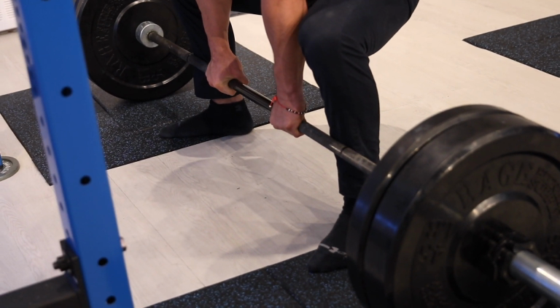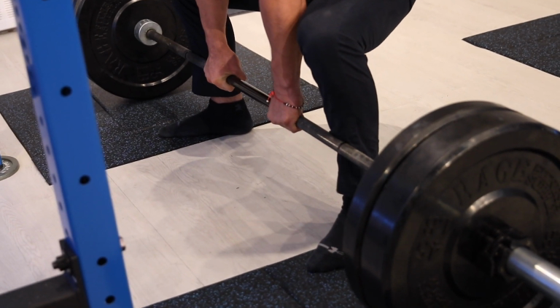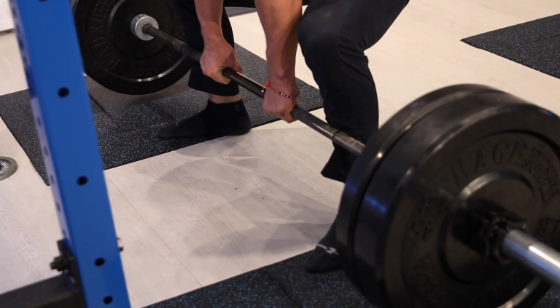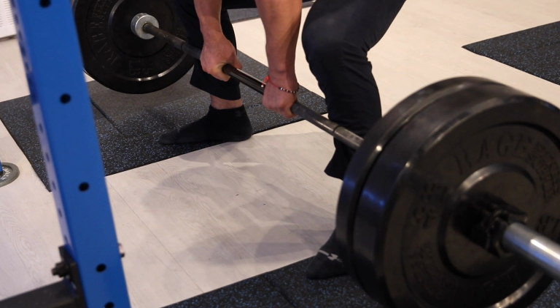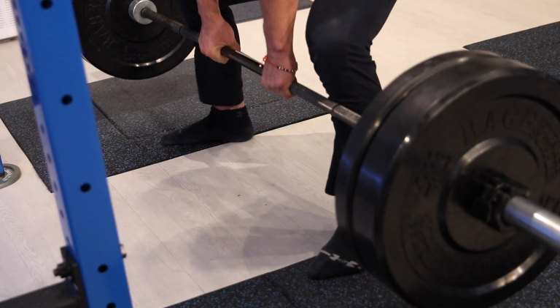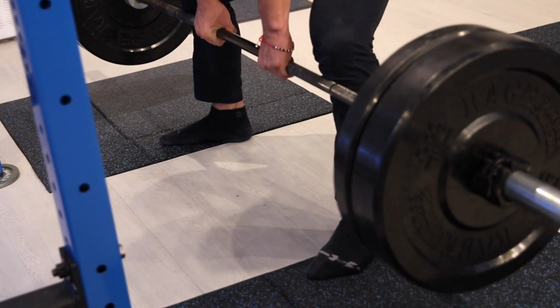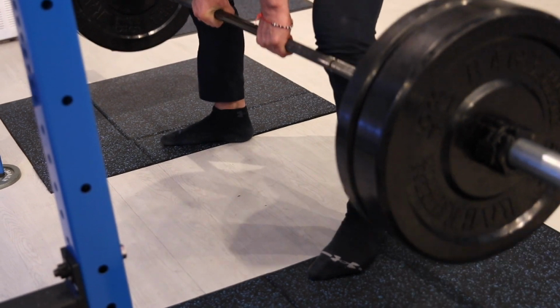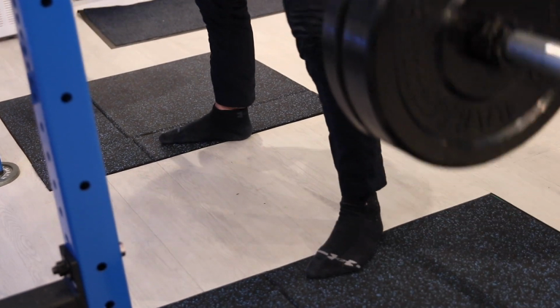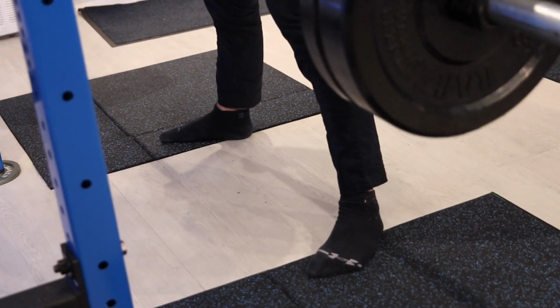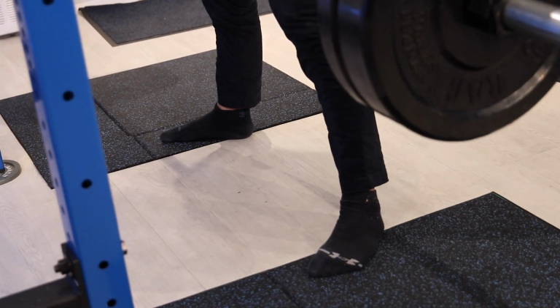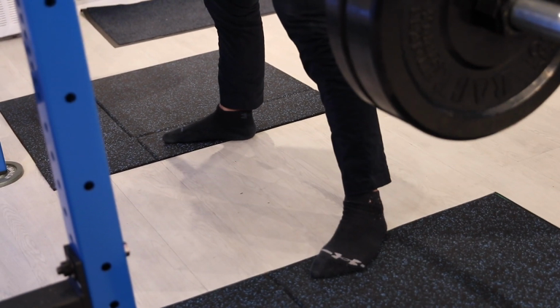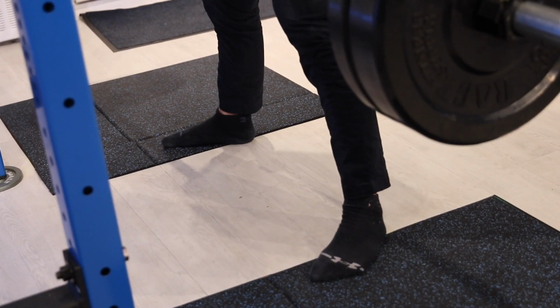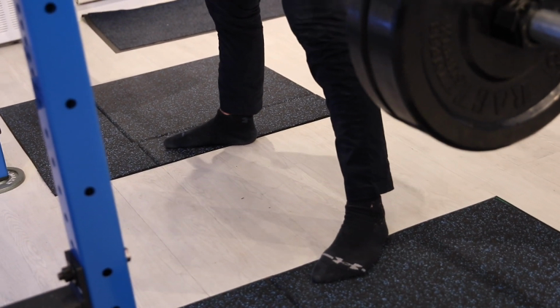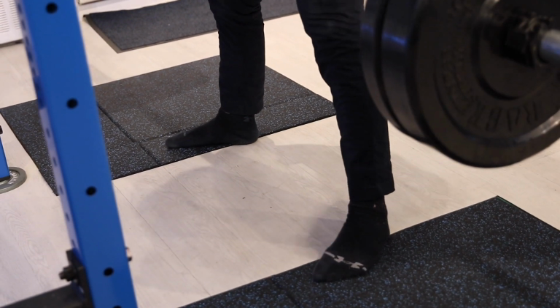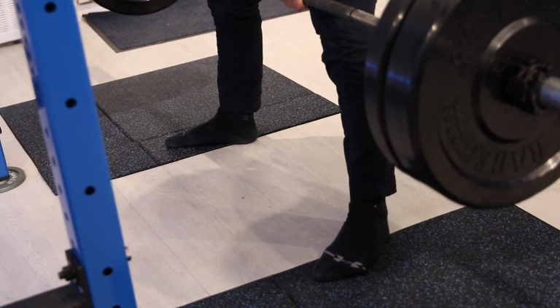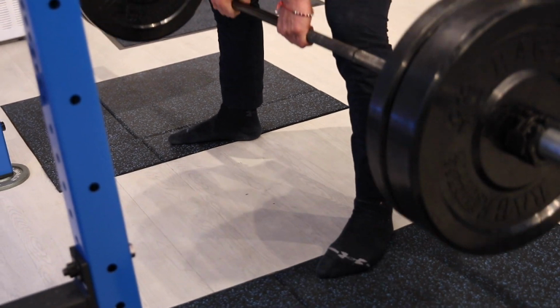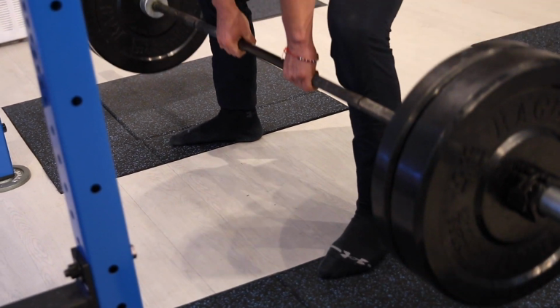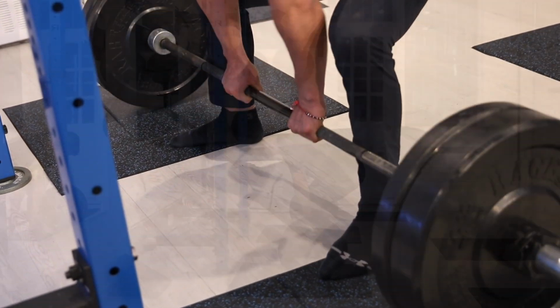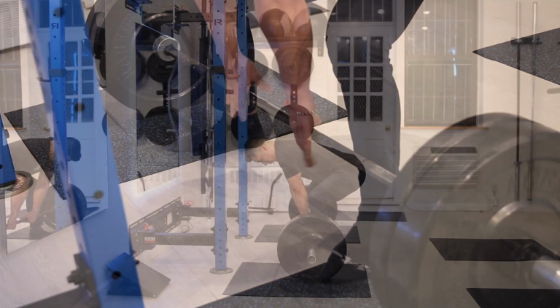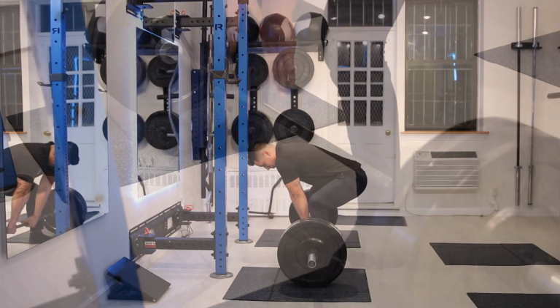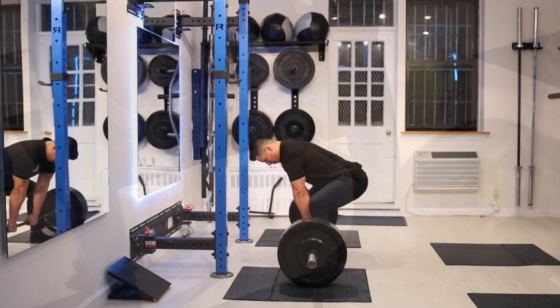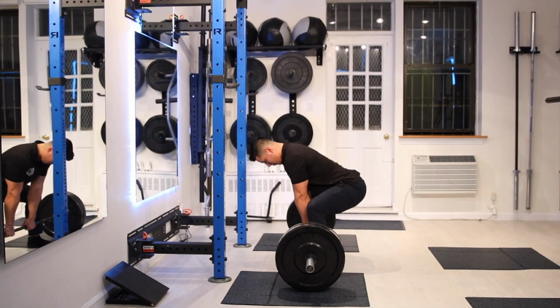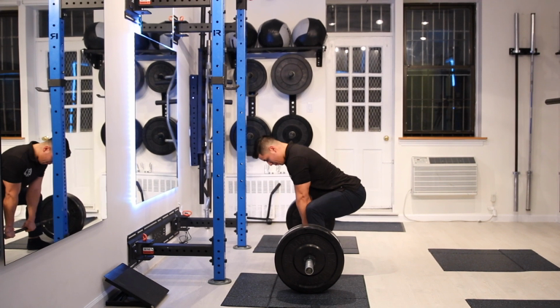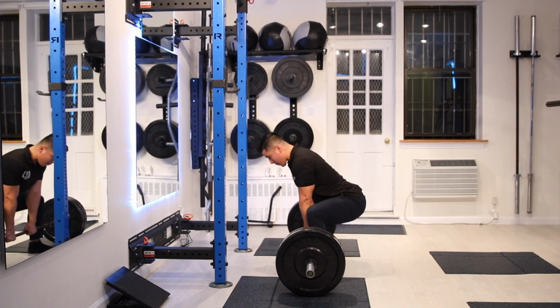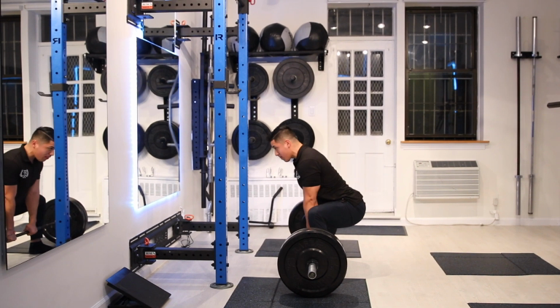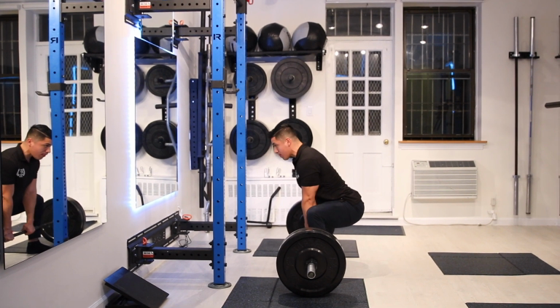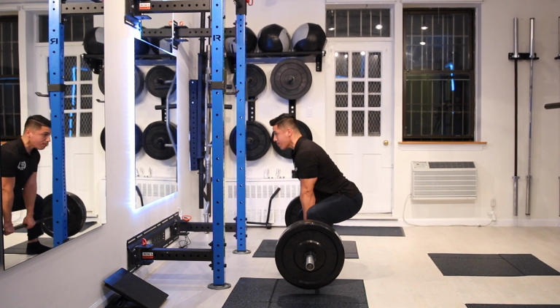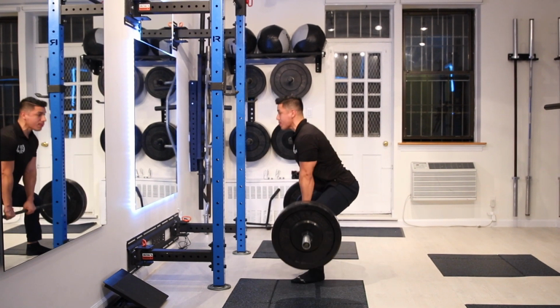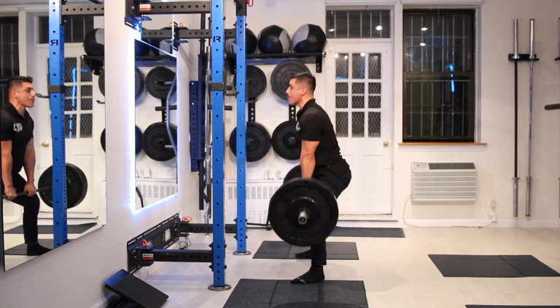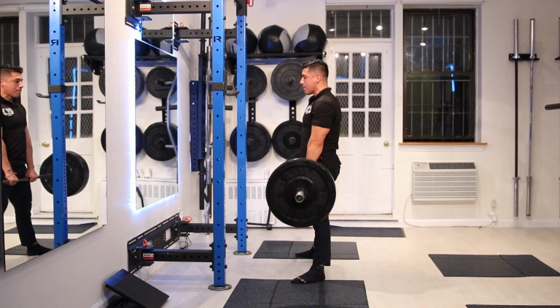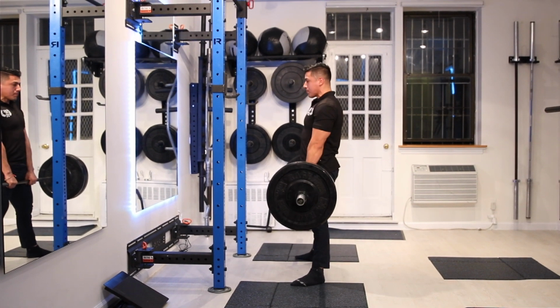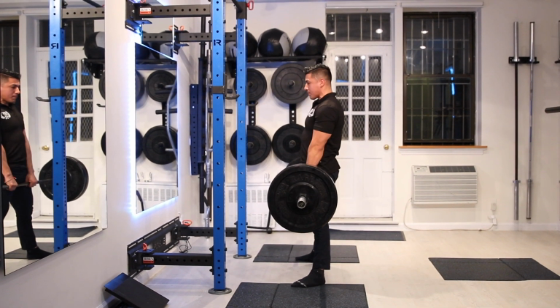When coming up, you want to keep the bar as close as you can to the center of your gravity, so keep it as close as you can to your shins as you go up and down.